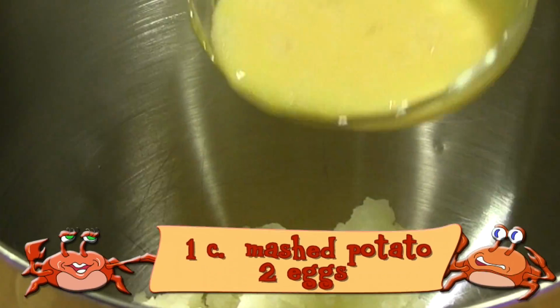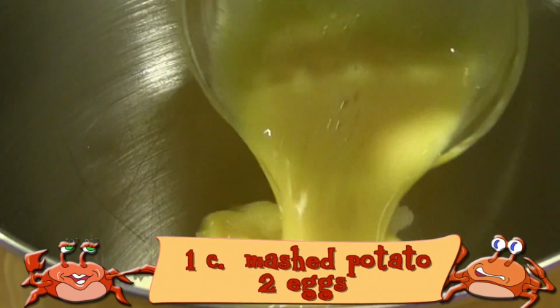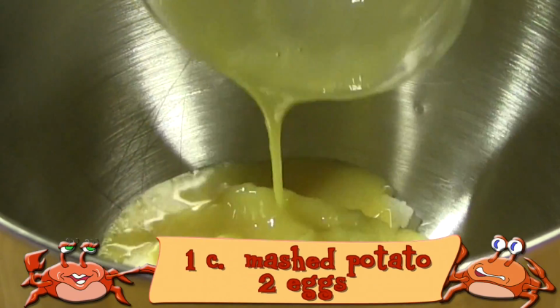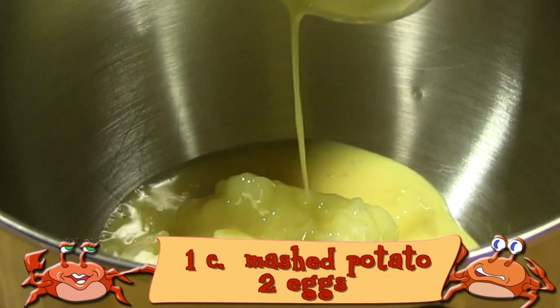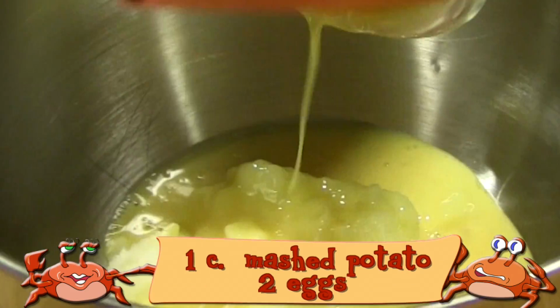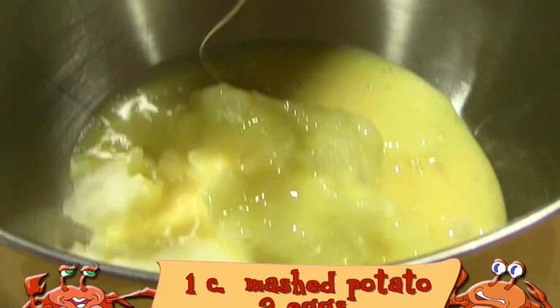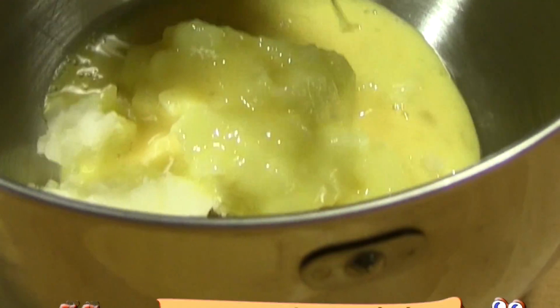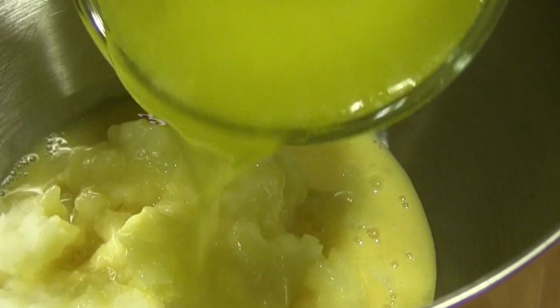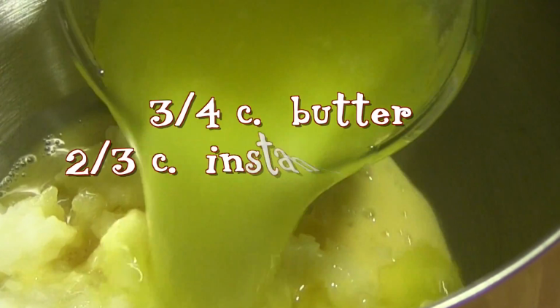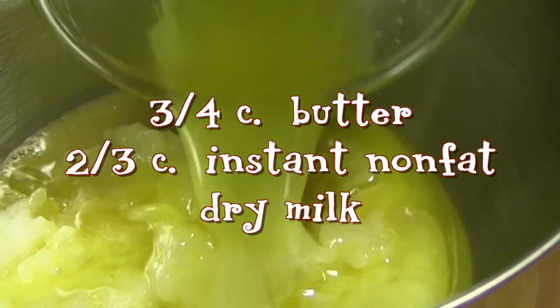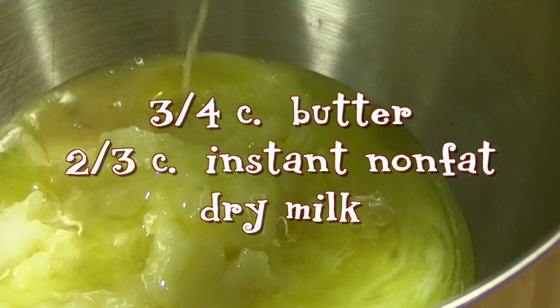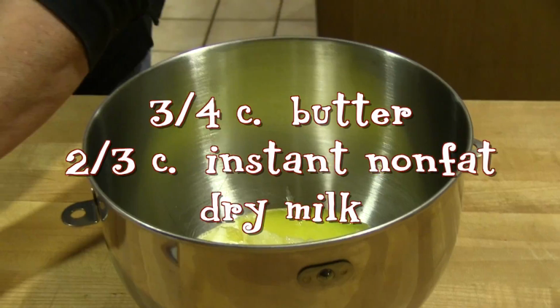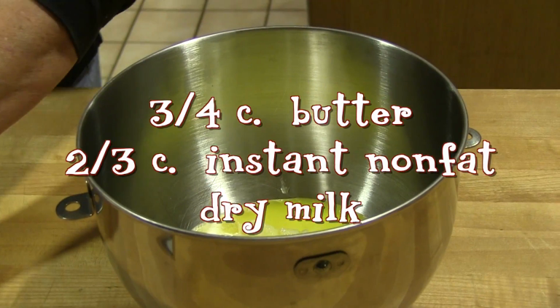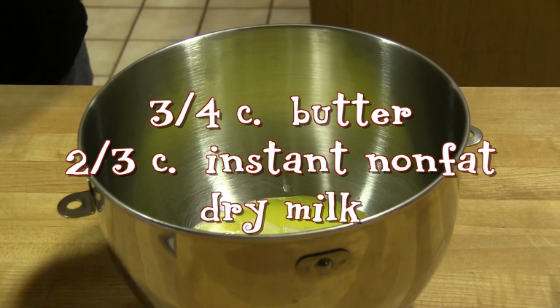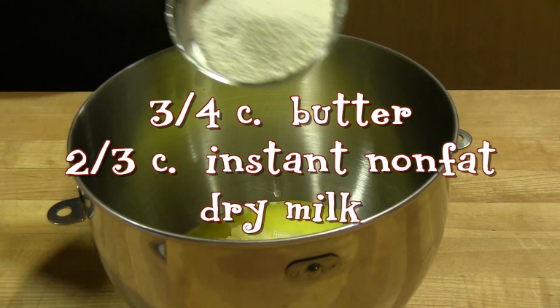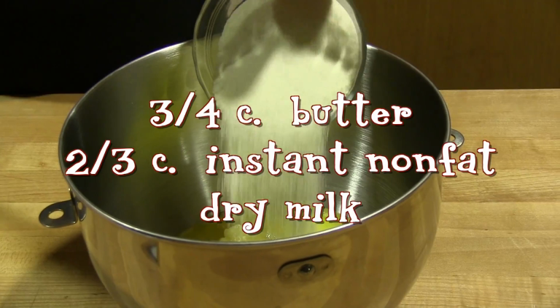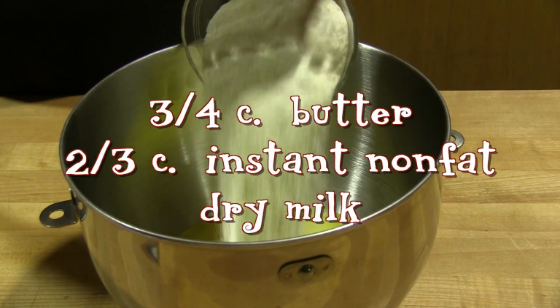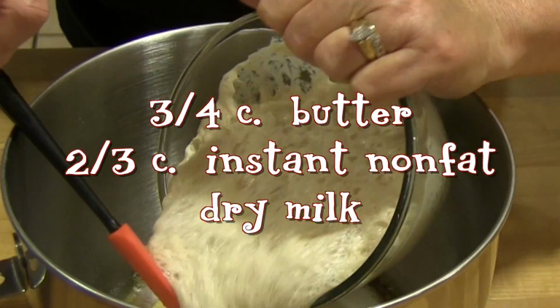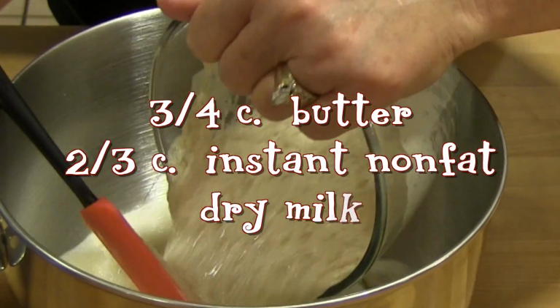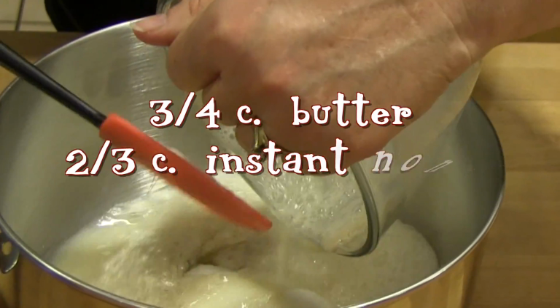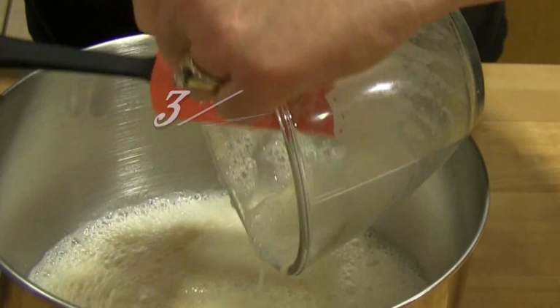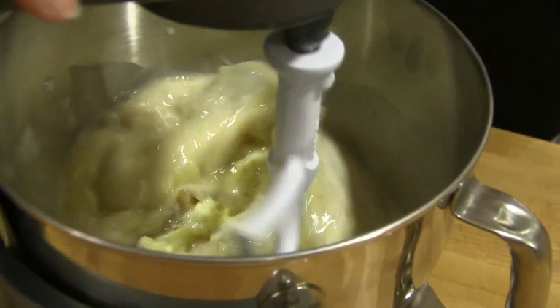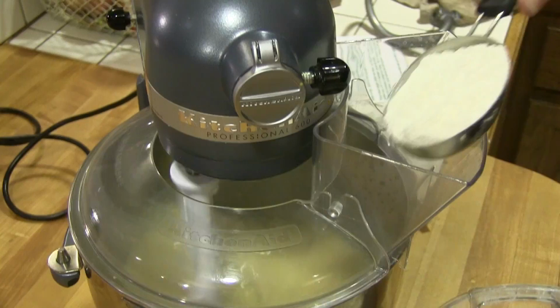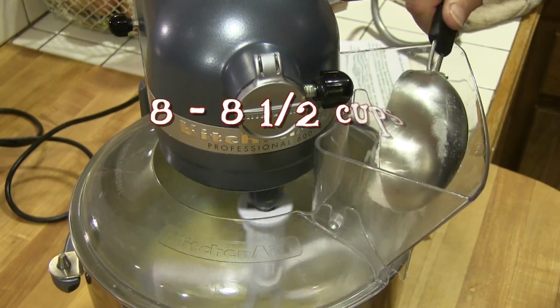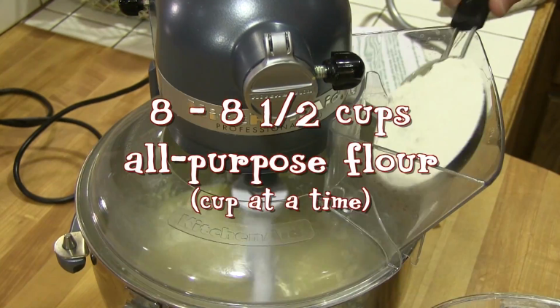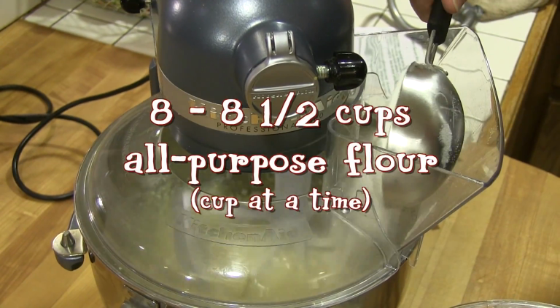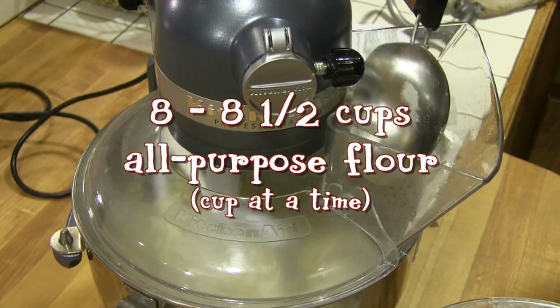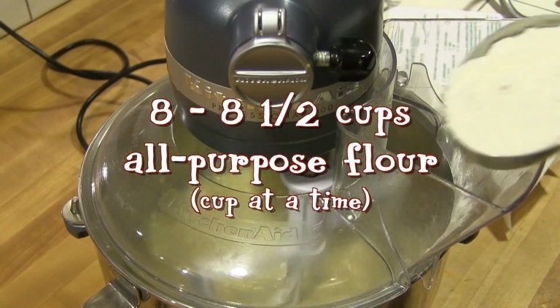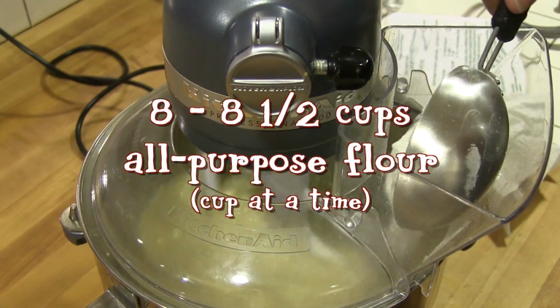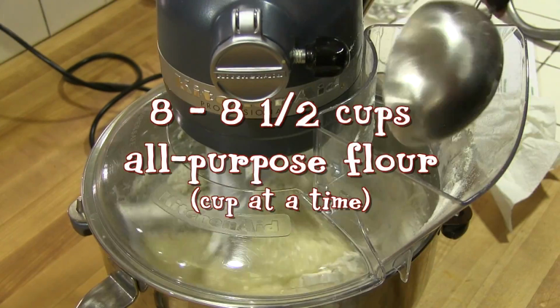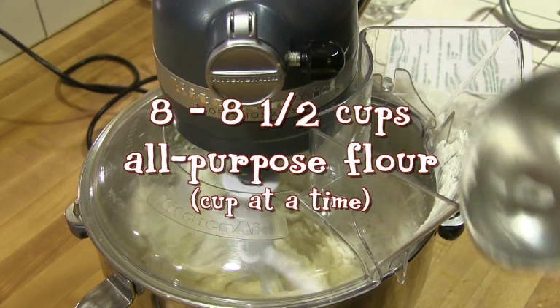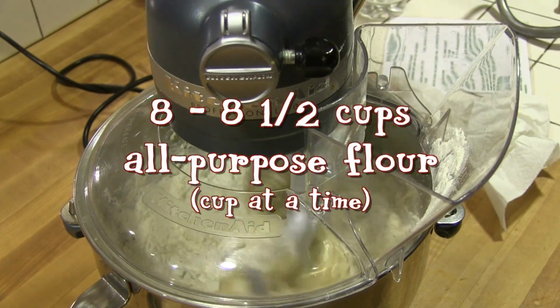In a large mixing bowl, add one cup of the mashed potato, two beaten eggs, the nonfat dry milk, vanilla, three-quarter cup of melted butter, three-quarter cup of sugar, and the salt. Mix these just enough to incorporate them.